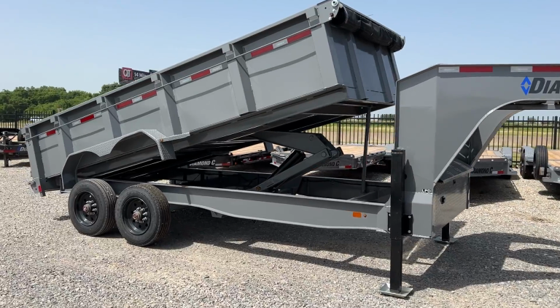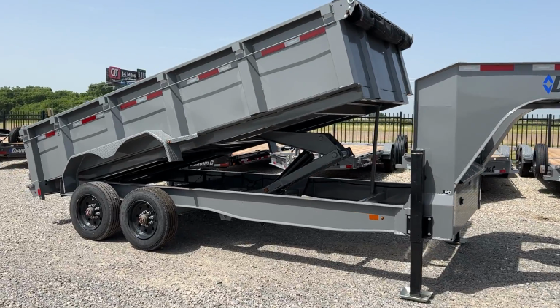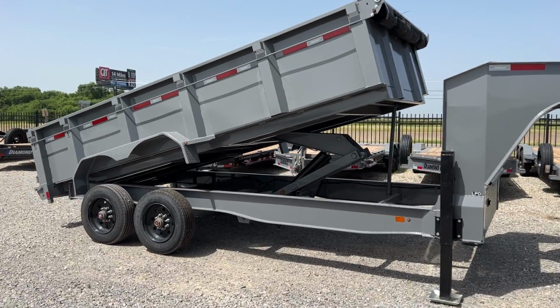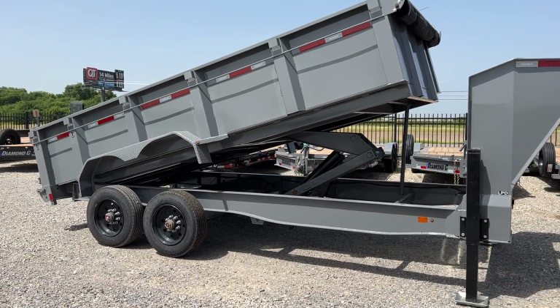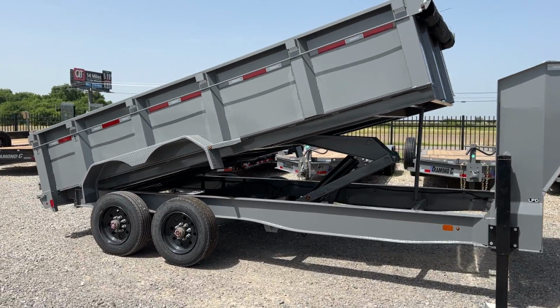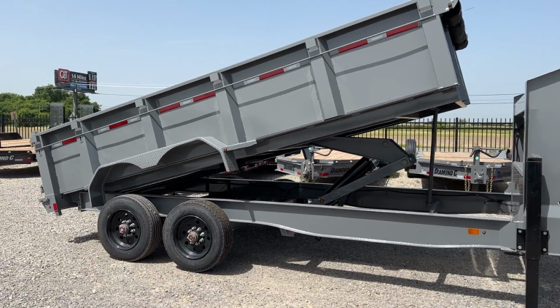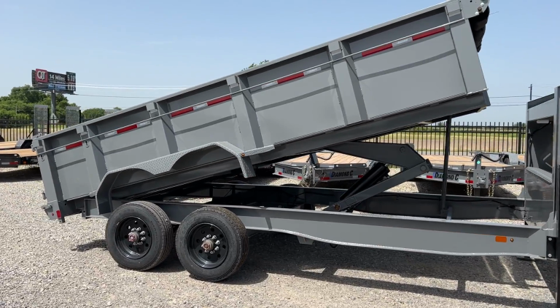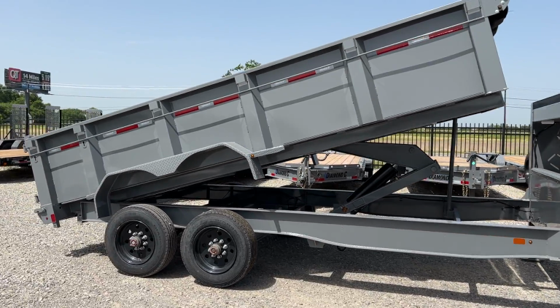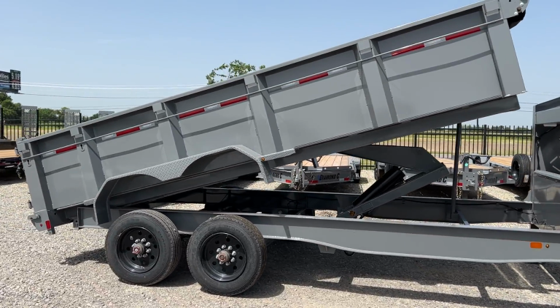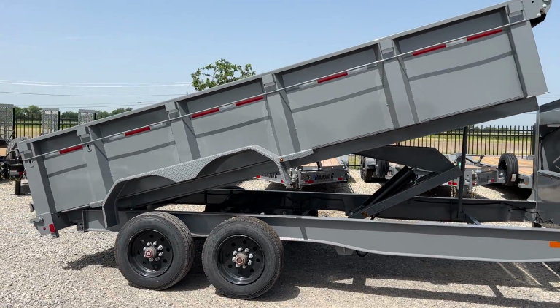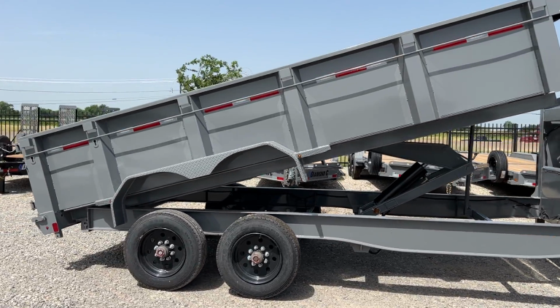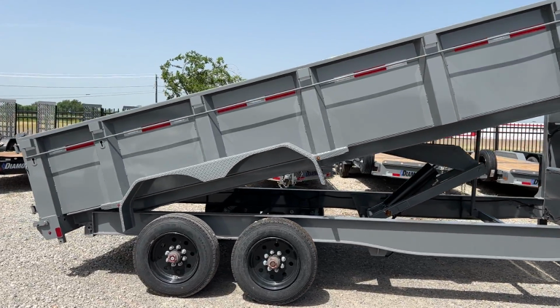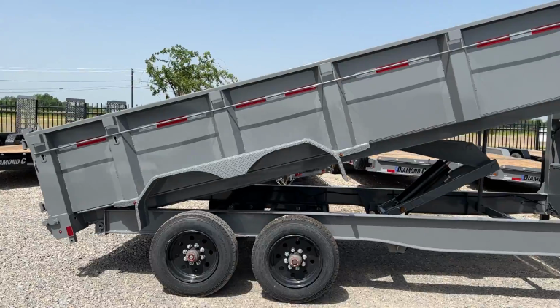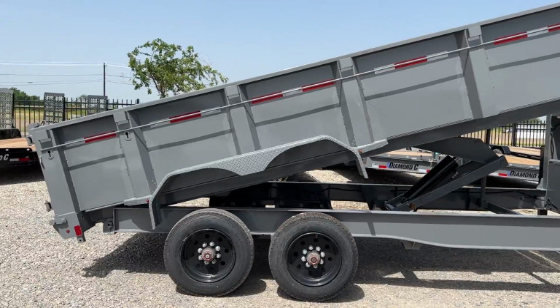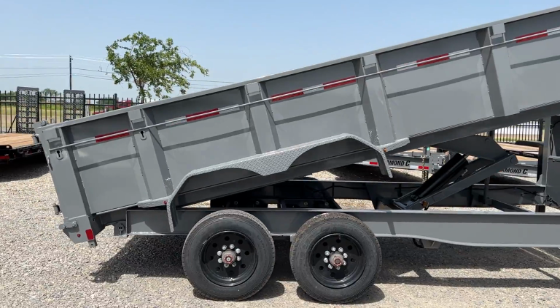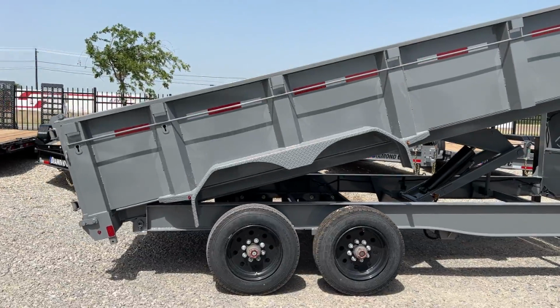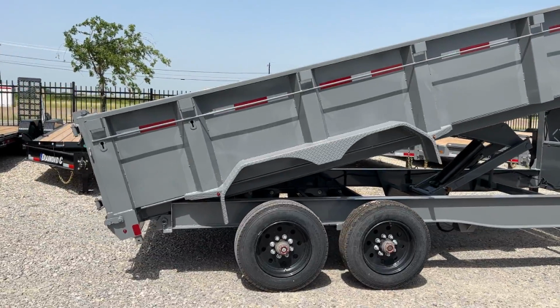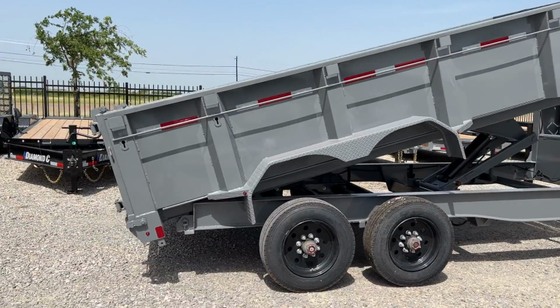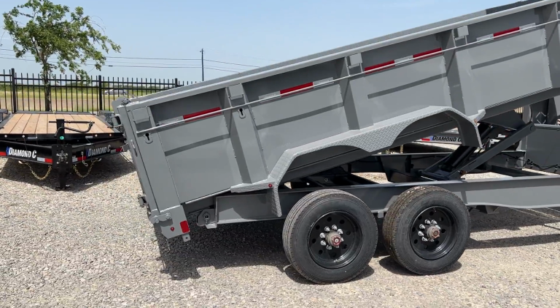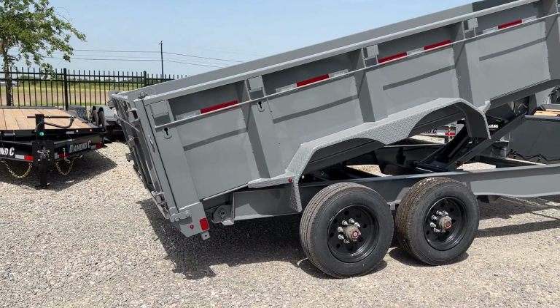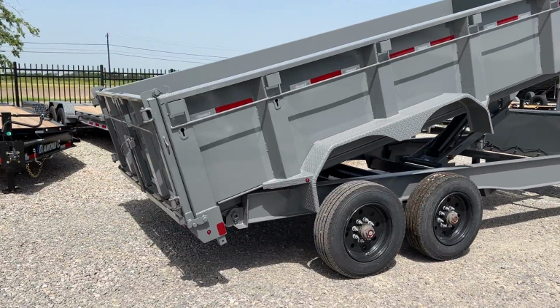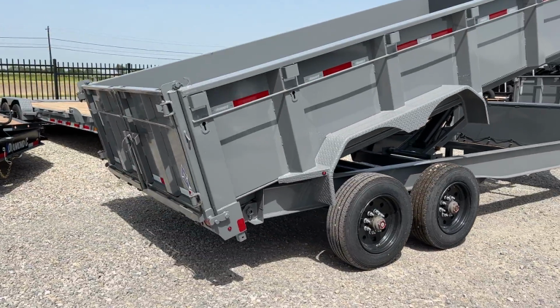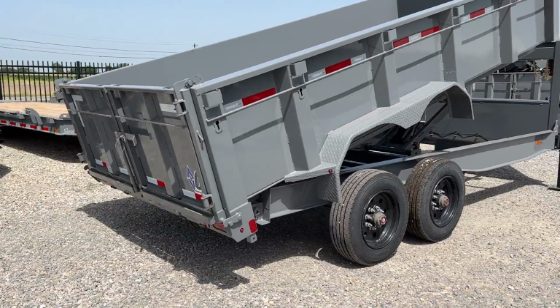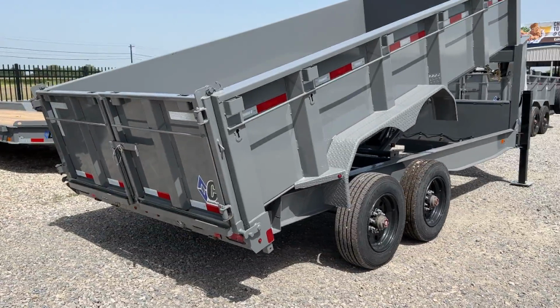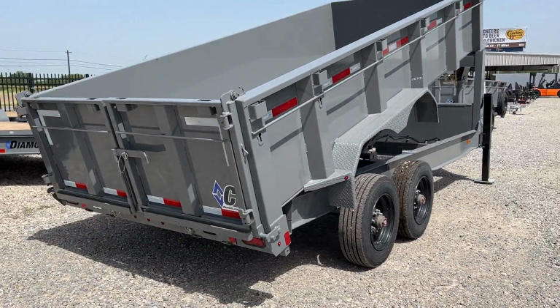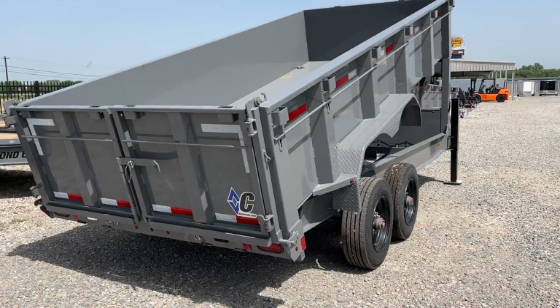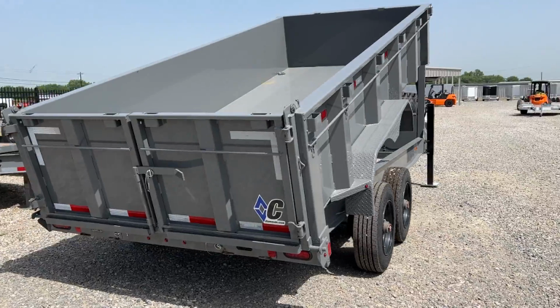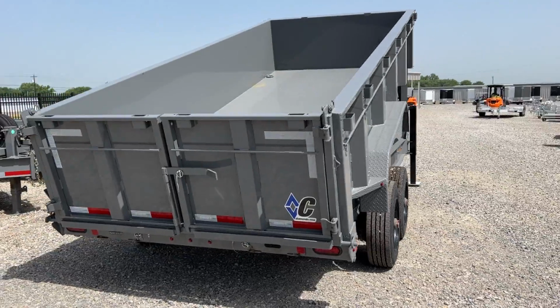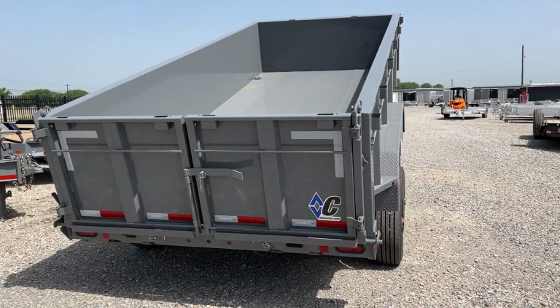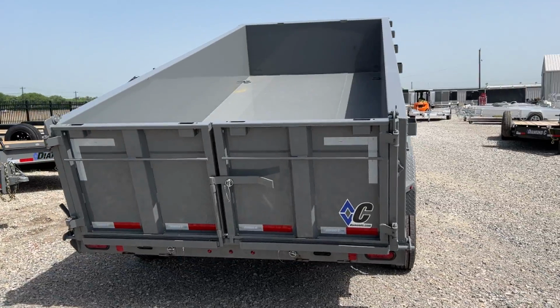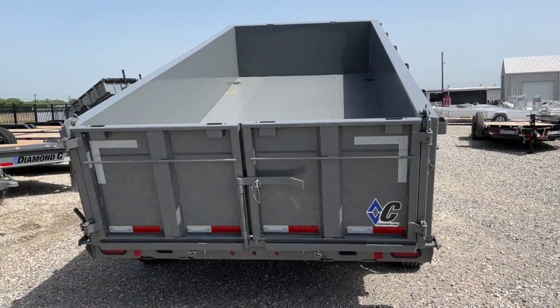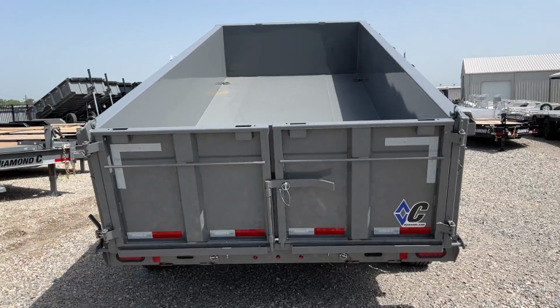This has two 10,000 pound torsion oil bath axles. It has the 32 inch tall sides, standard three-way rear gate, and also features upgraded 12 inch on center cross members.